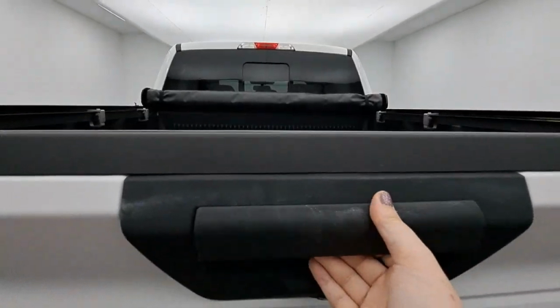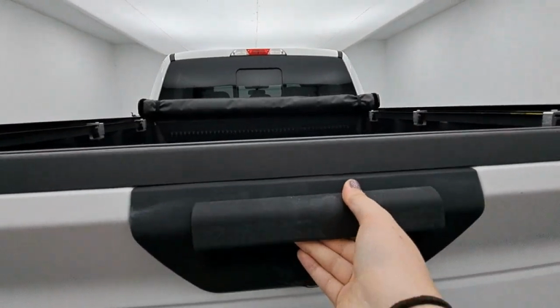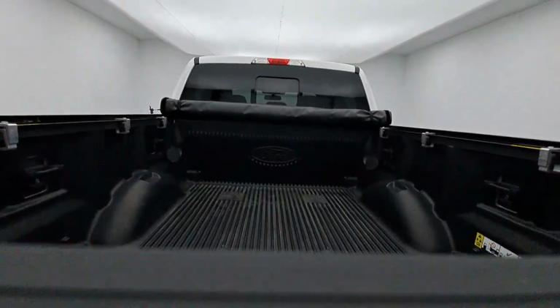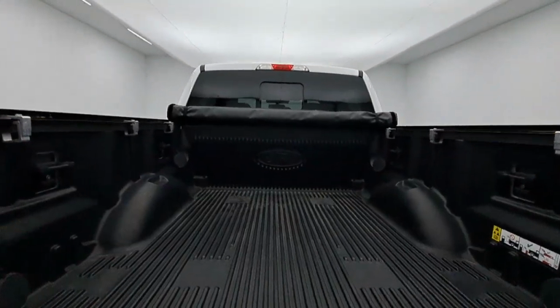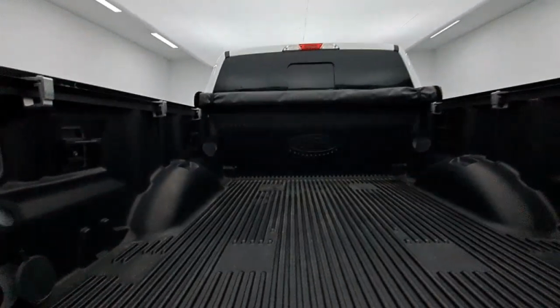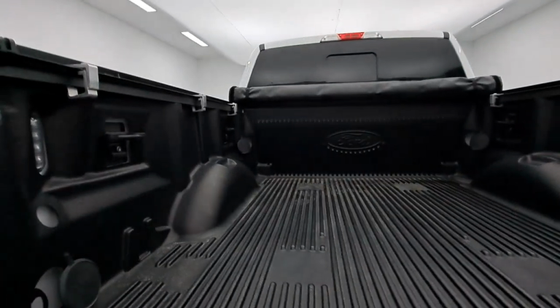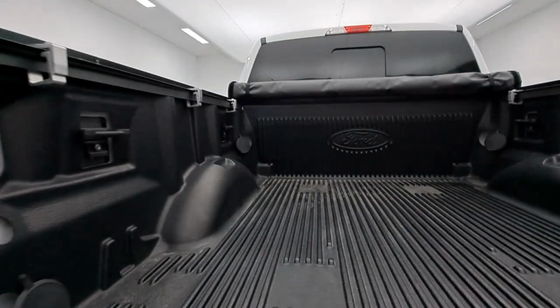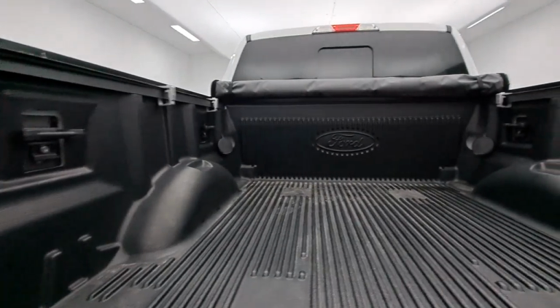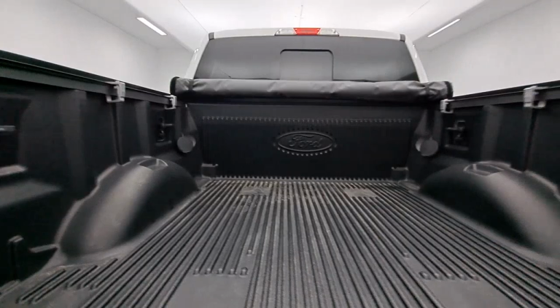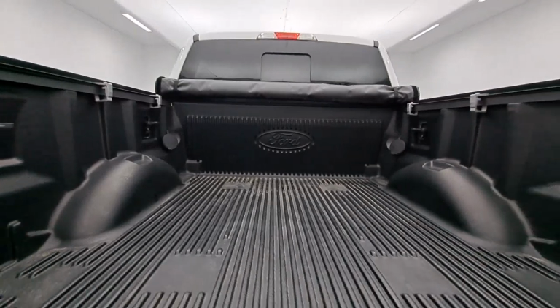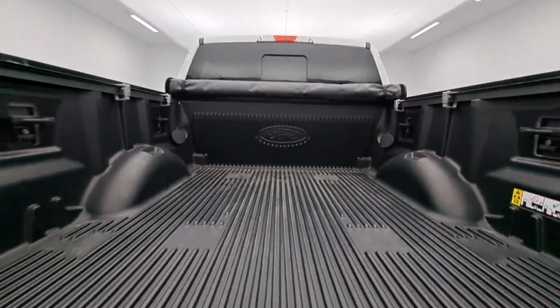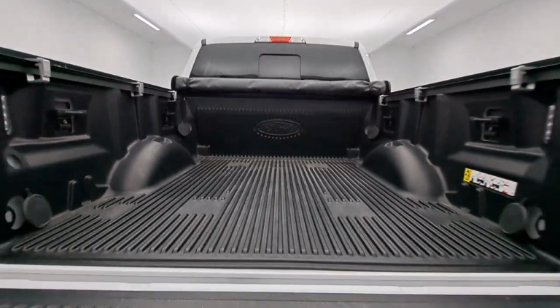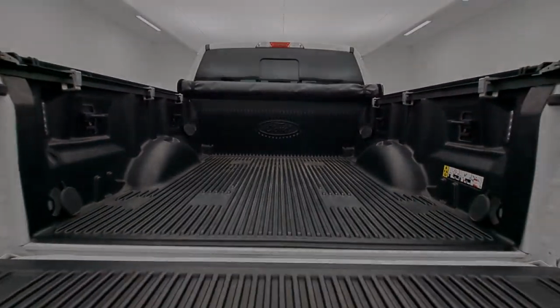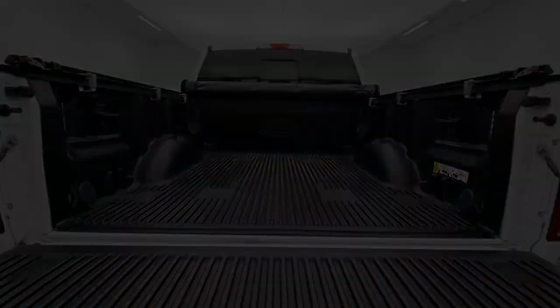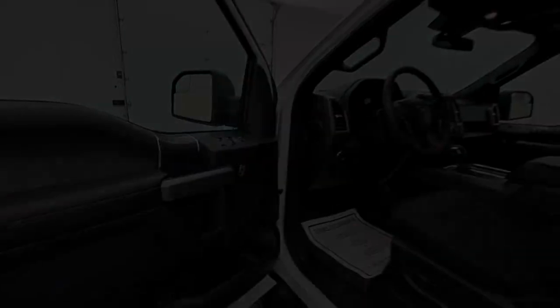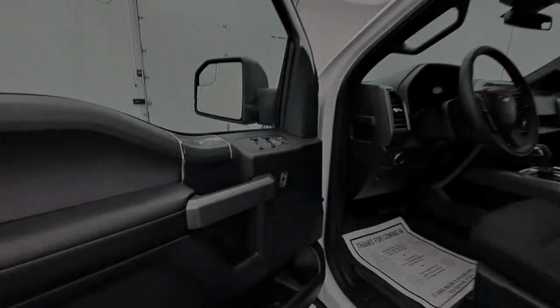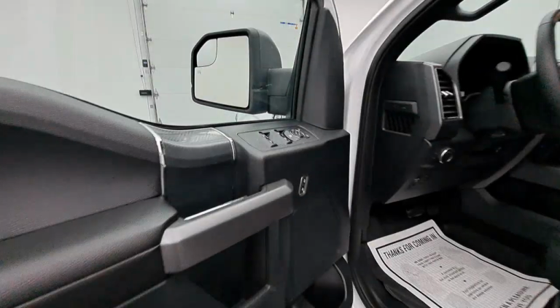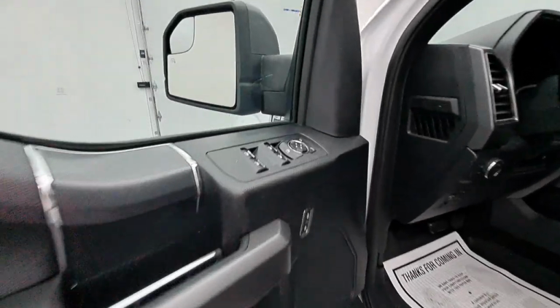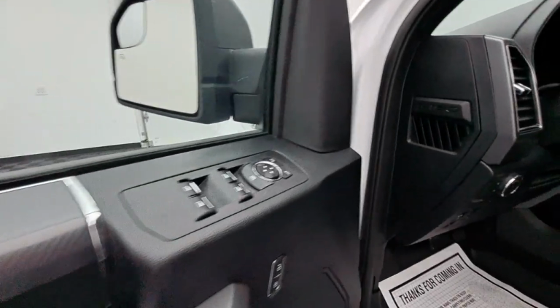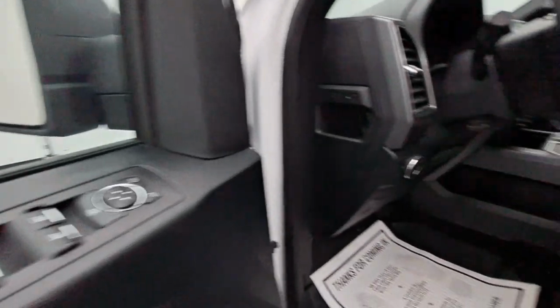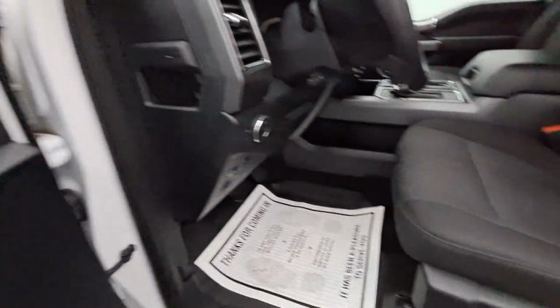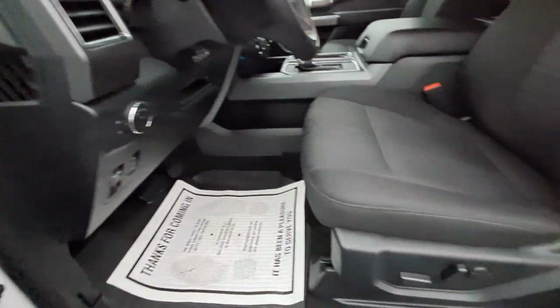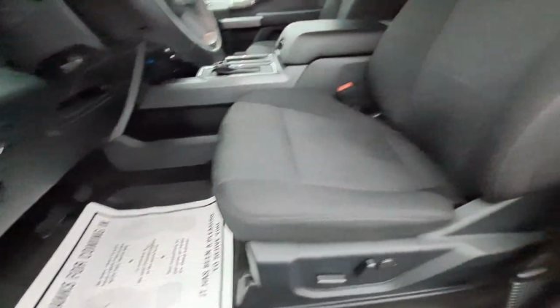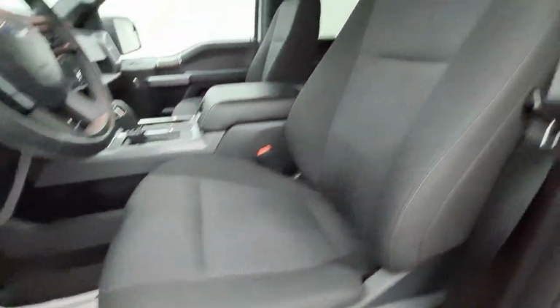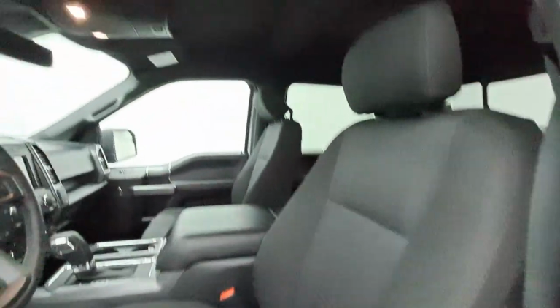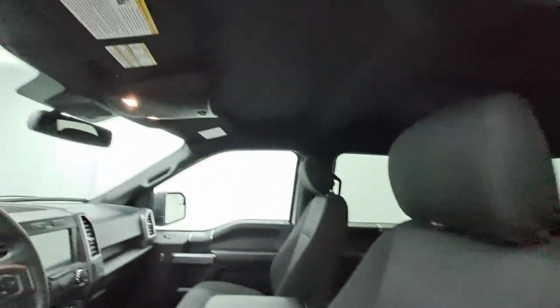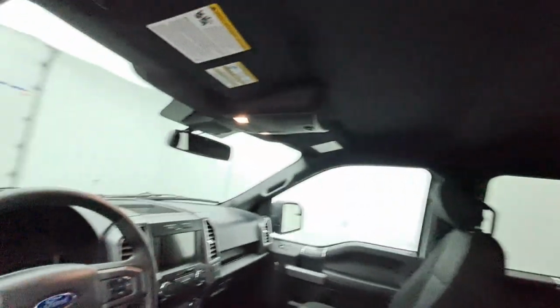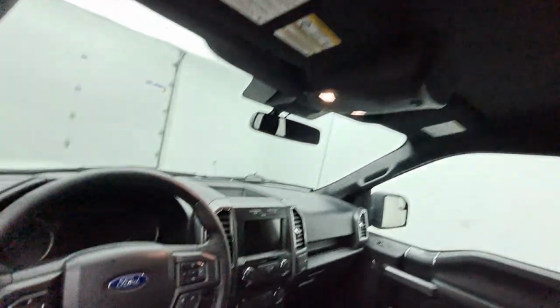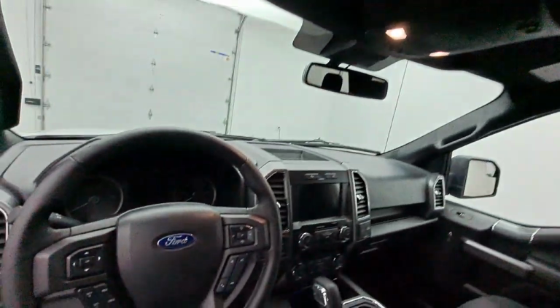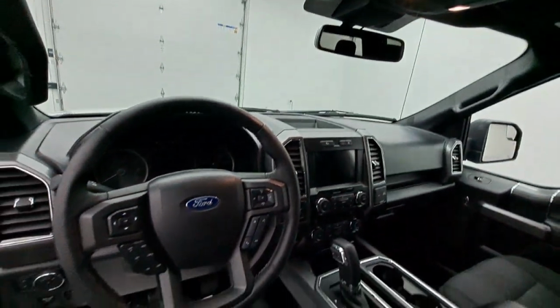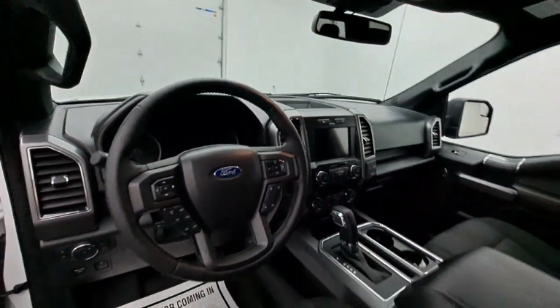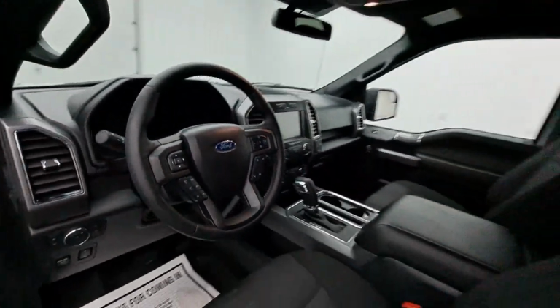Apple CarPlay and/or Android Auto. Navigation system. Keyless entry. Heated driver seat. Remote engine start. Heated mirrors. Backup camera. Fog lamps. Satellite radio. Bluetooth.